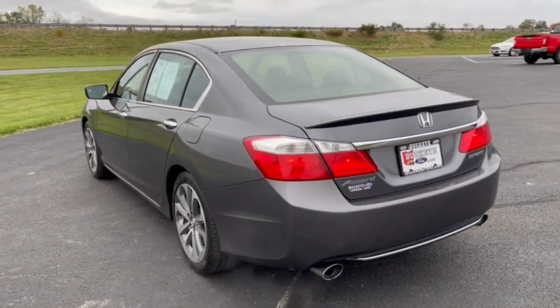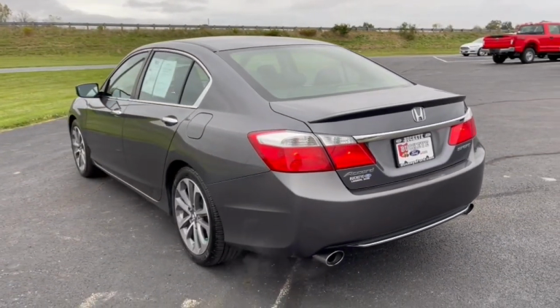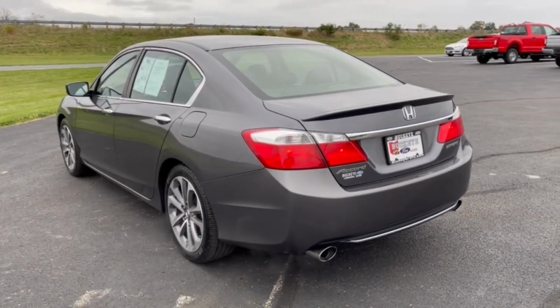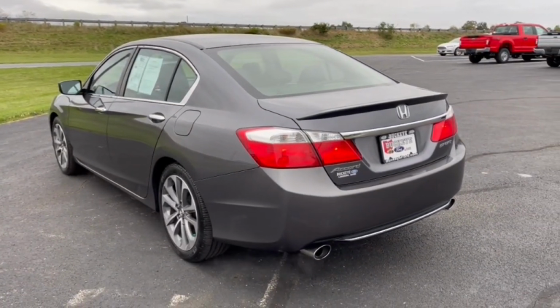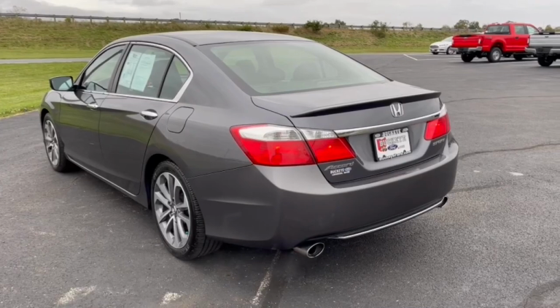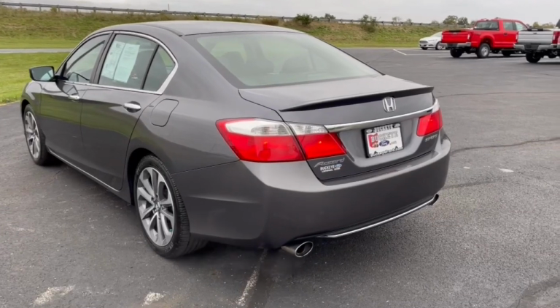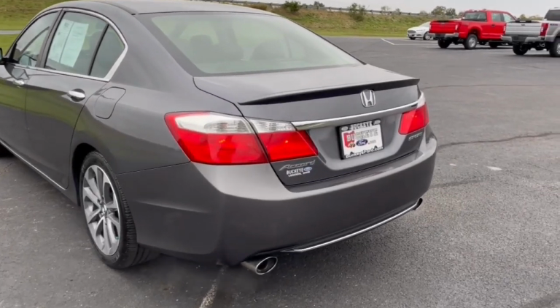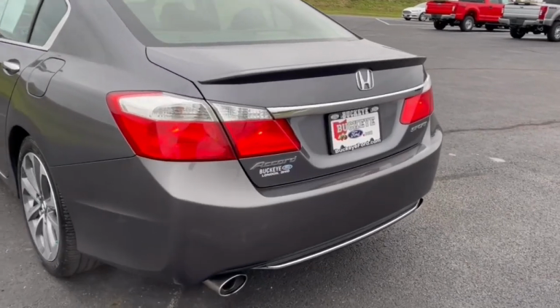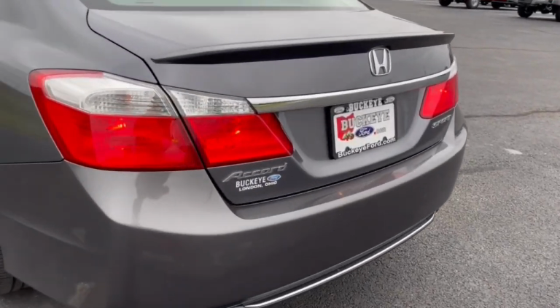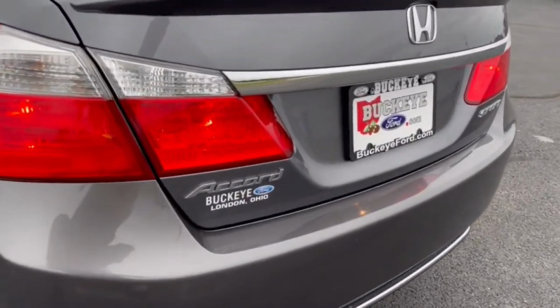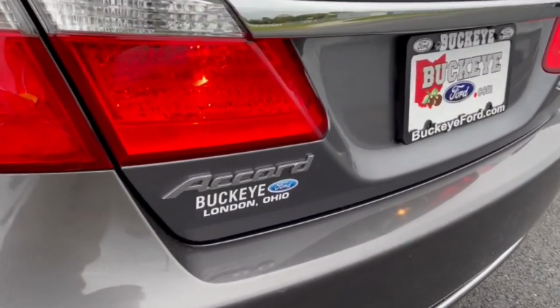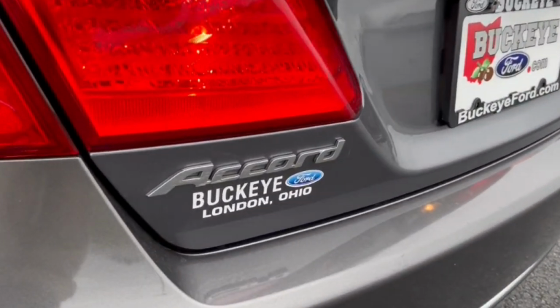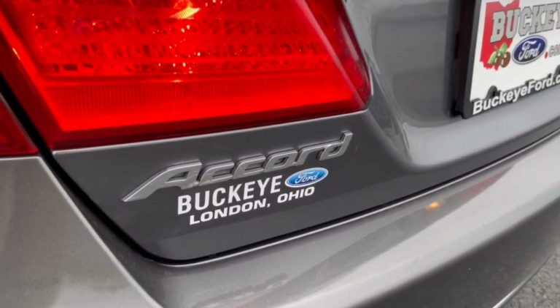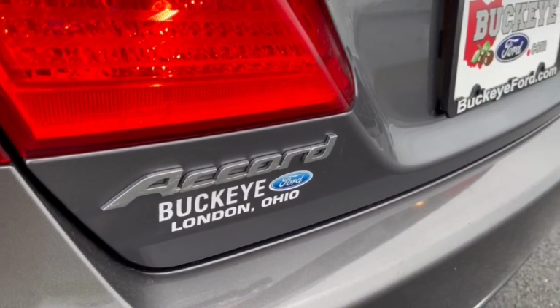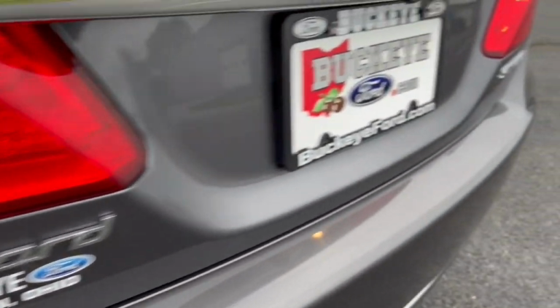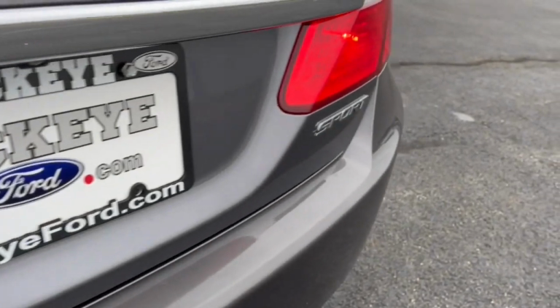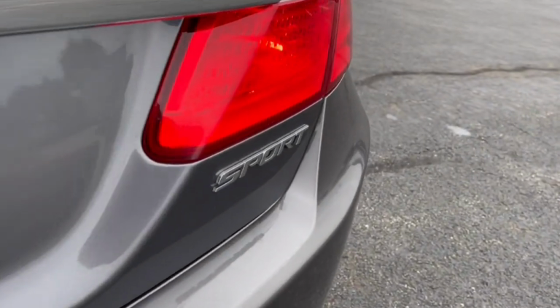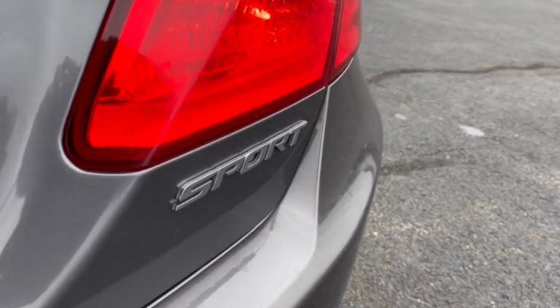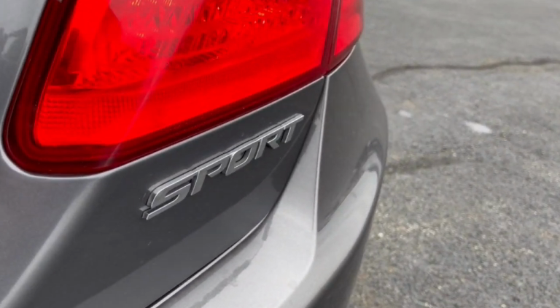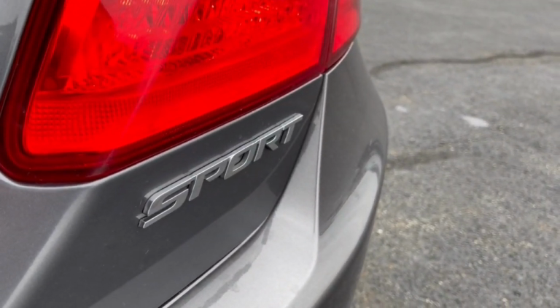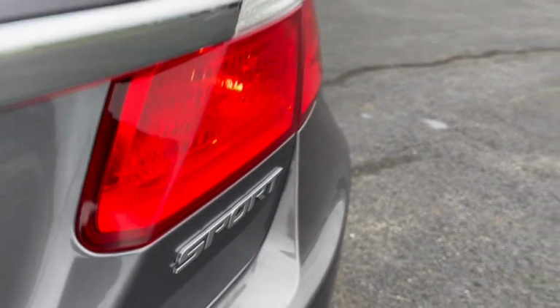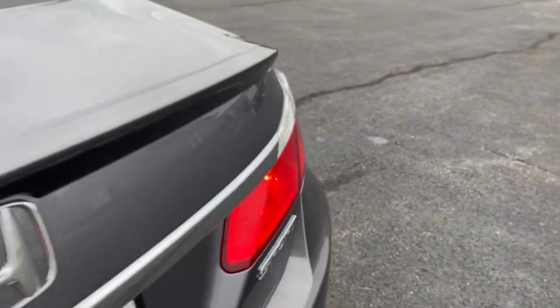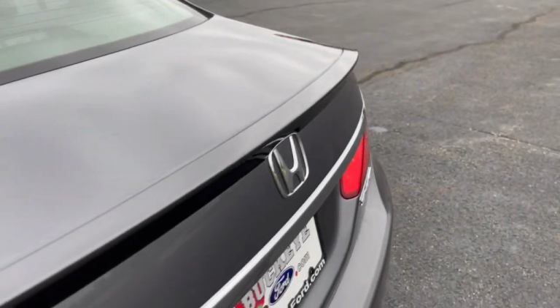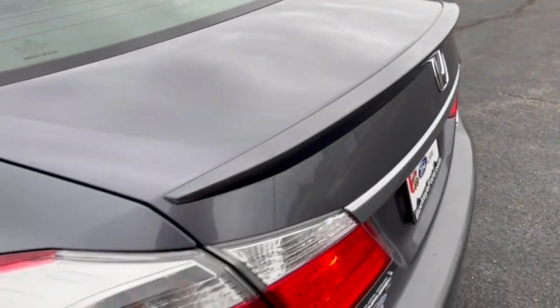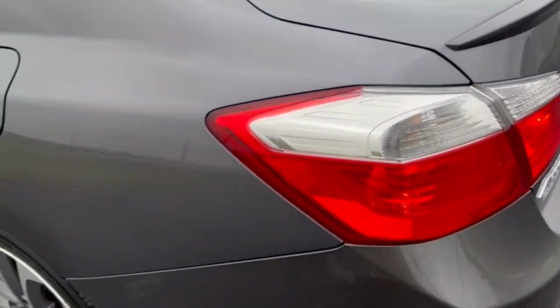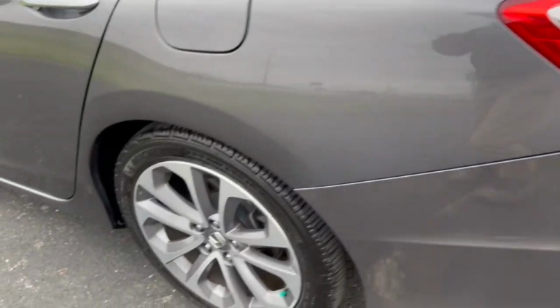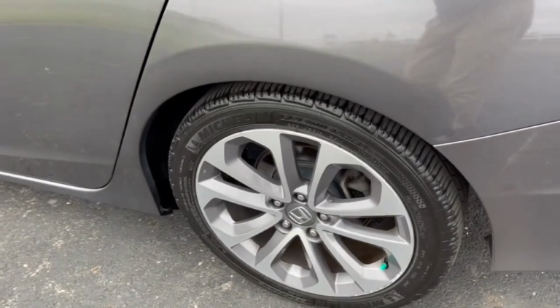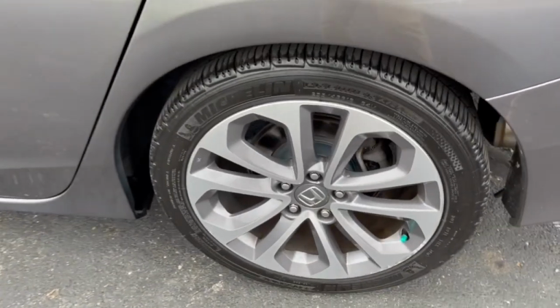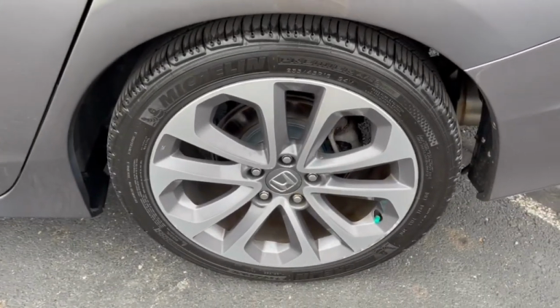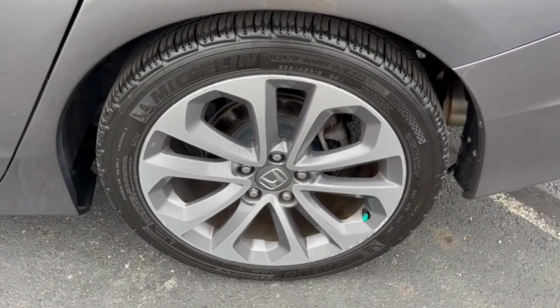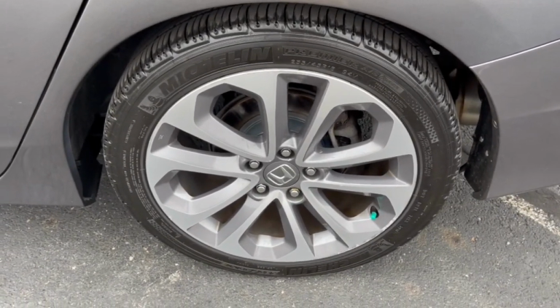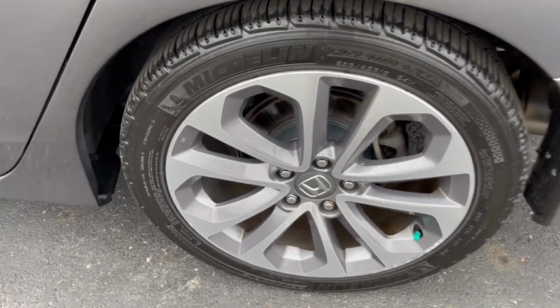These are just some of the great options this vehicle comes with: fog lamps, electronic stability control, aluminum wheels, trip computer, CD player, power windows, bucket seats, four-wheel disc brakes, and power steering.